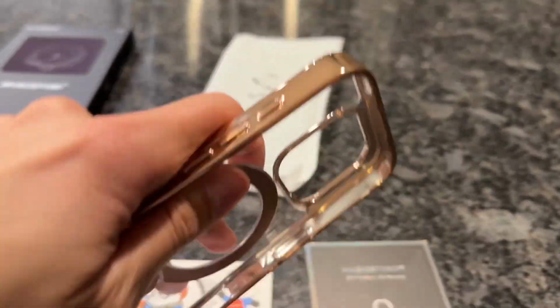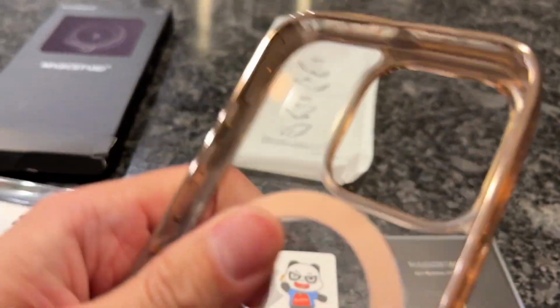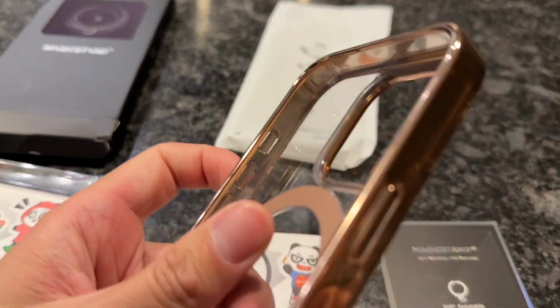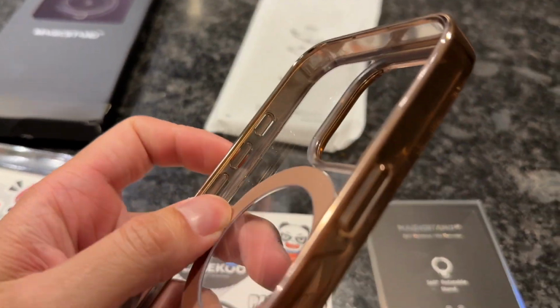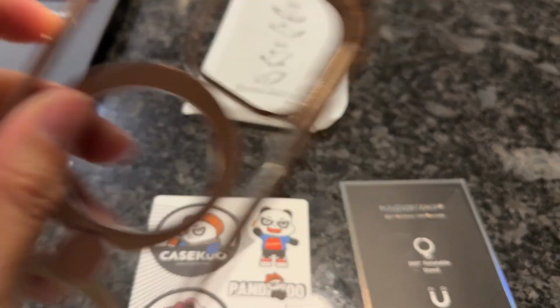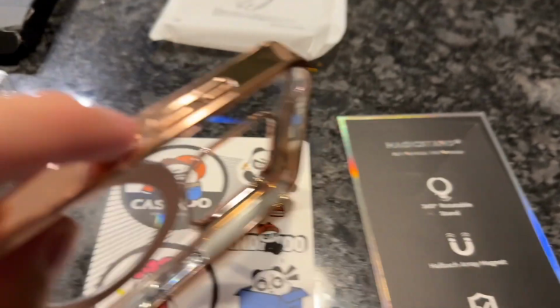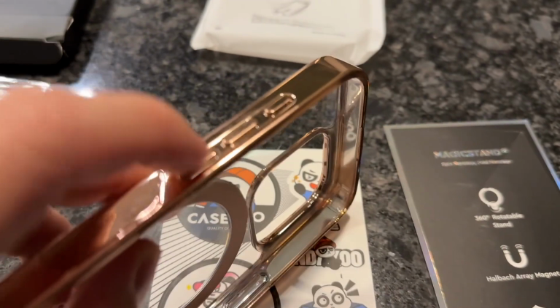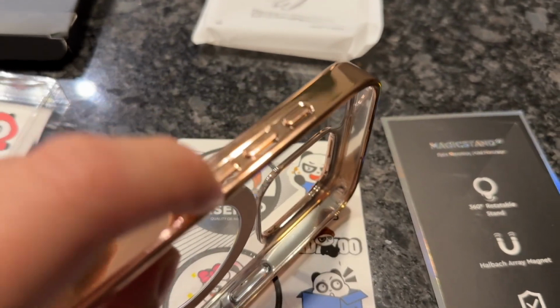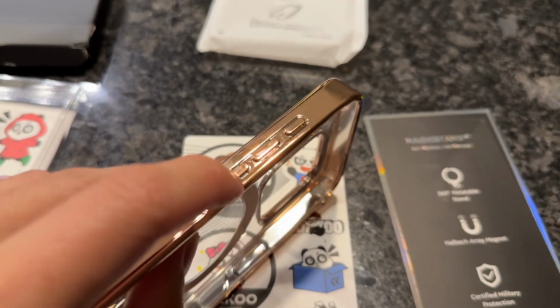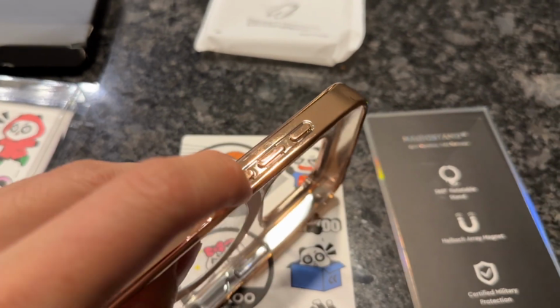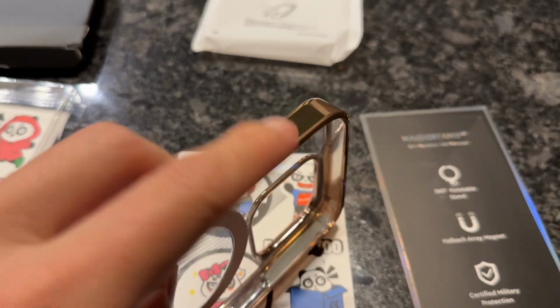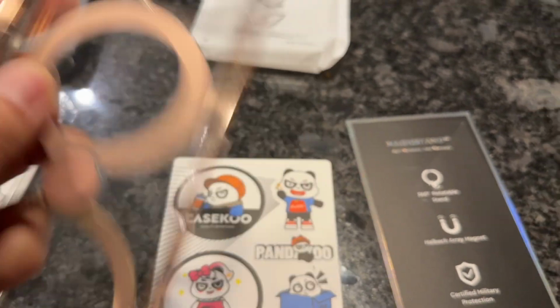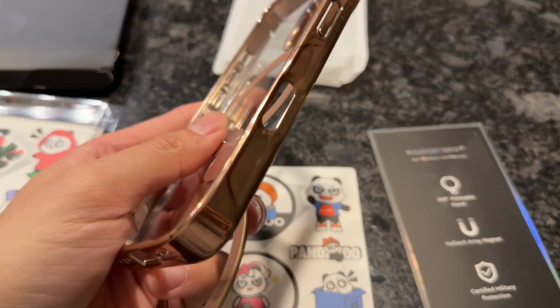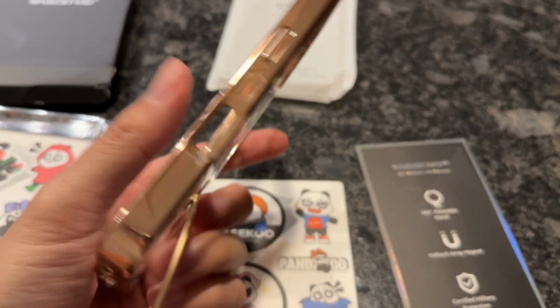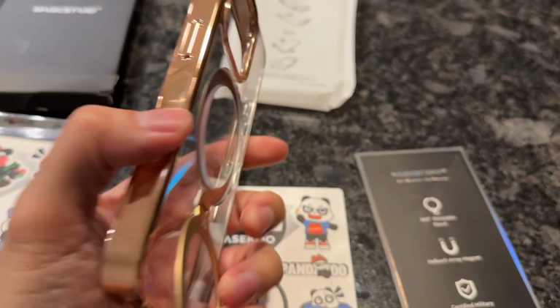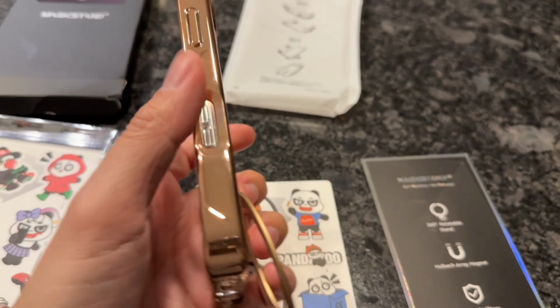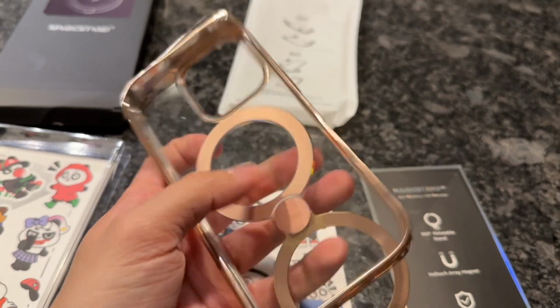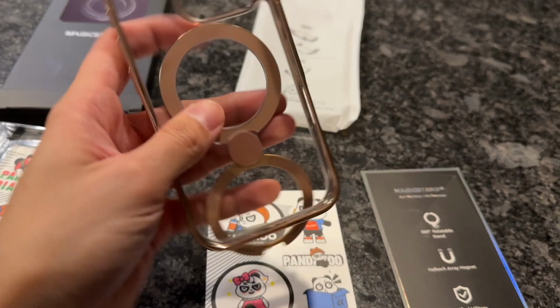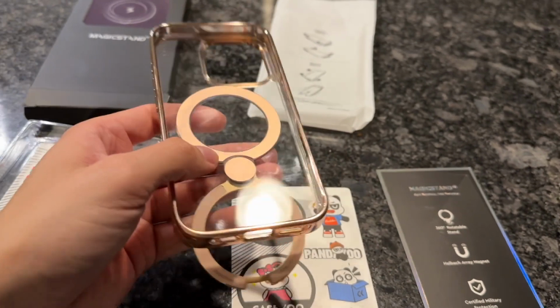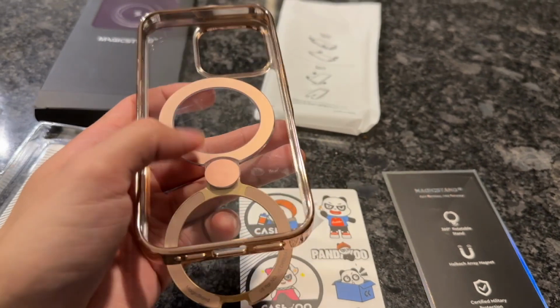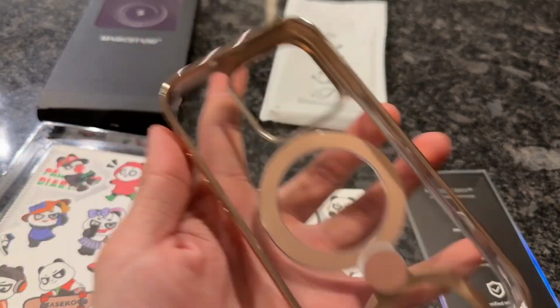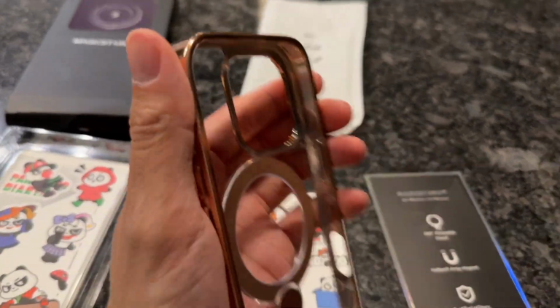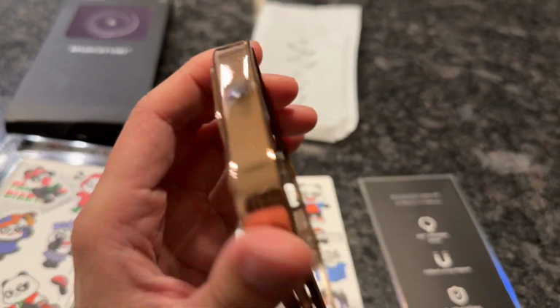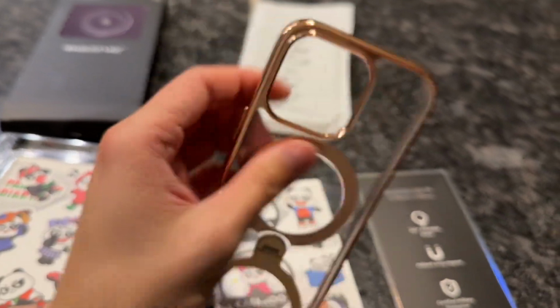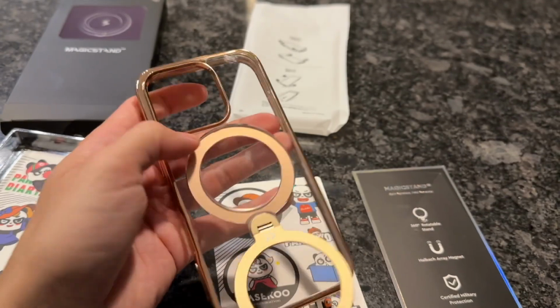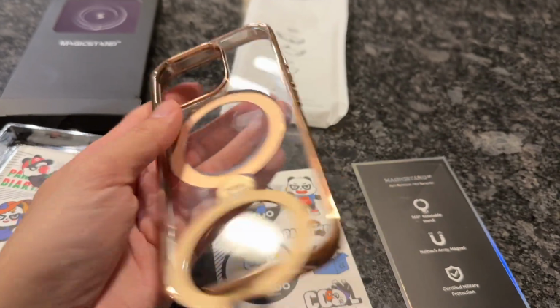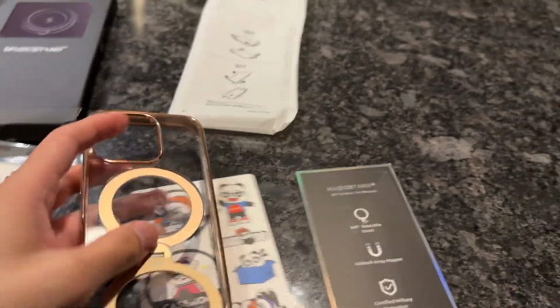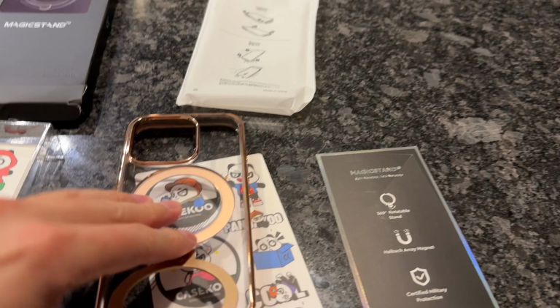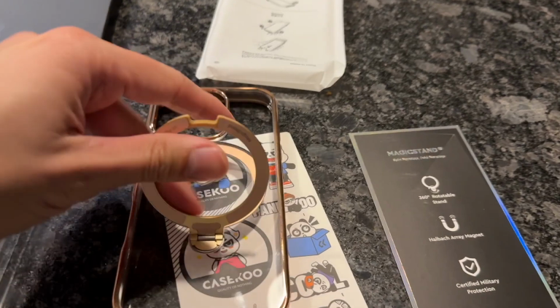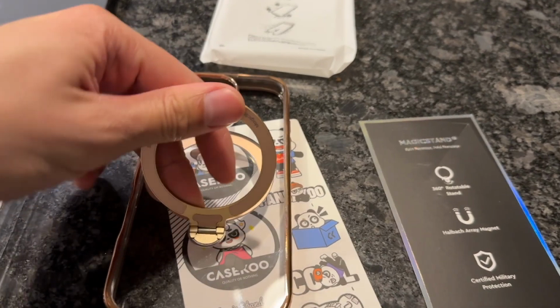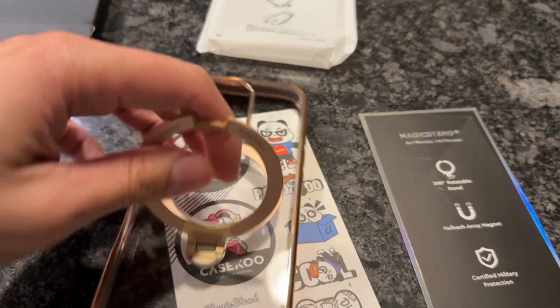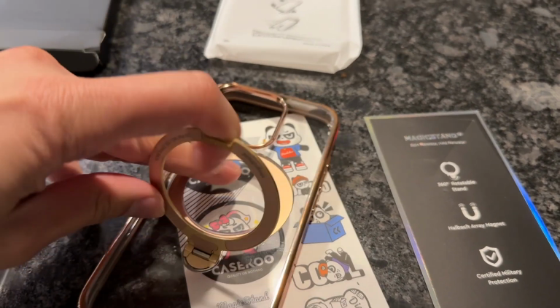The ring stand is perfect and you're able to charge your phone through it as well. It's just fantastic how you can angle it in any direction. You can loop it around your fingers and just, you know, be making dinner and be able to watch Netflix or YouTube at the same time.